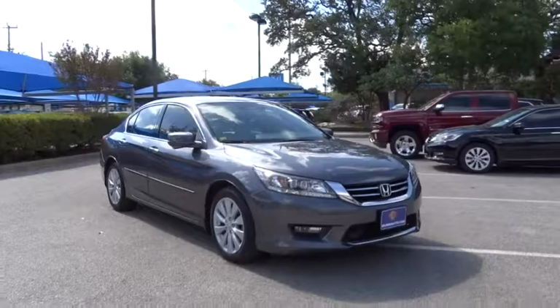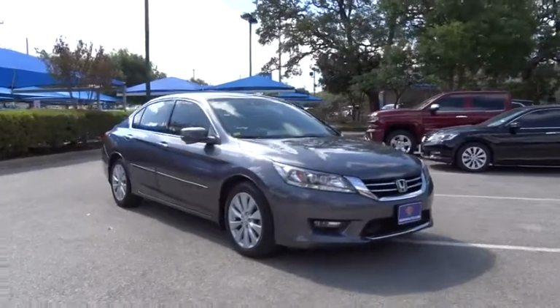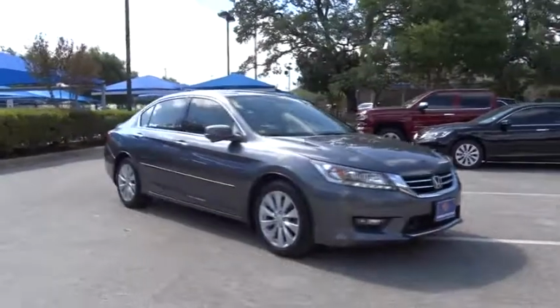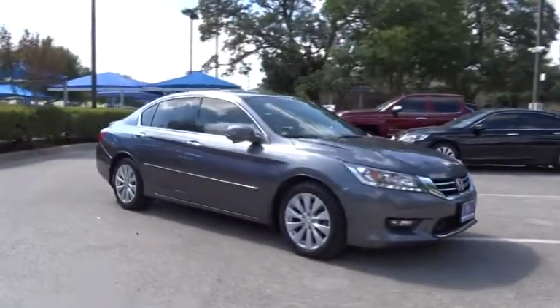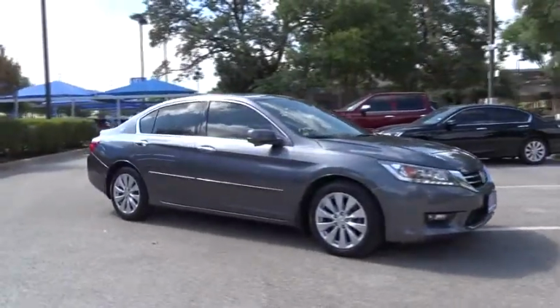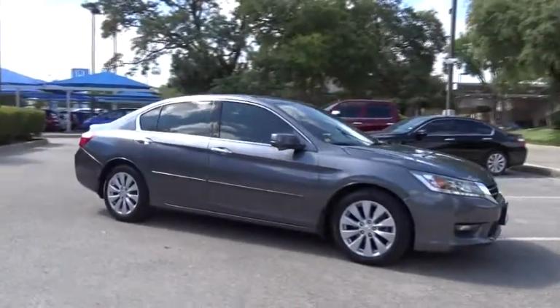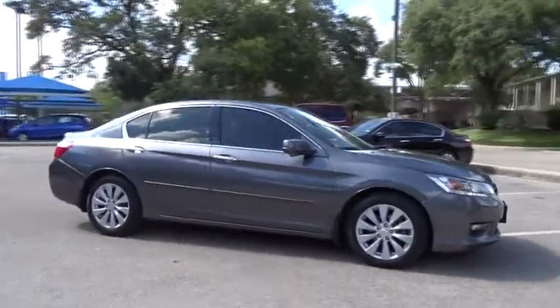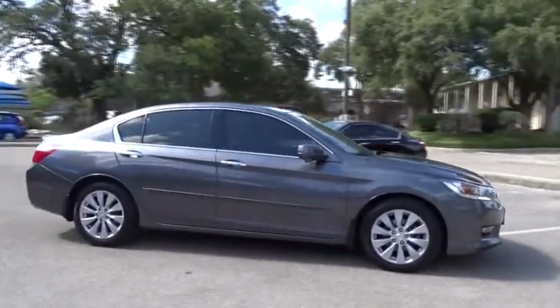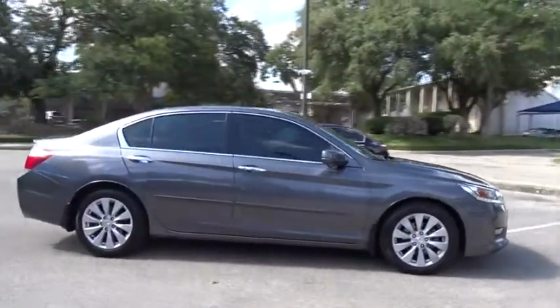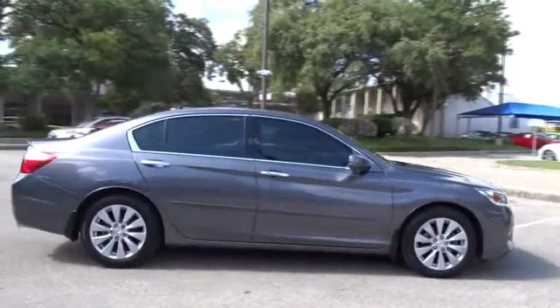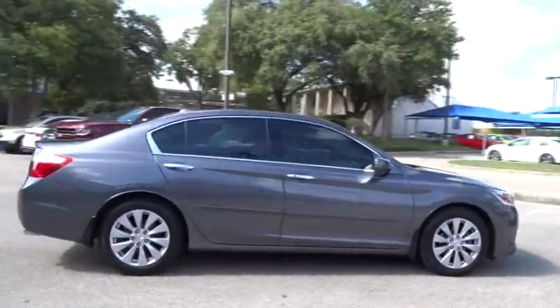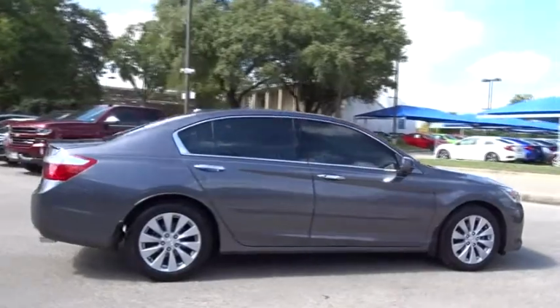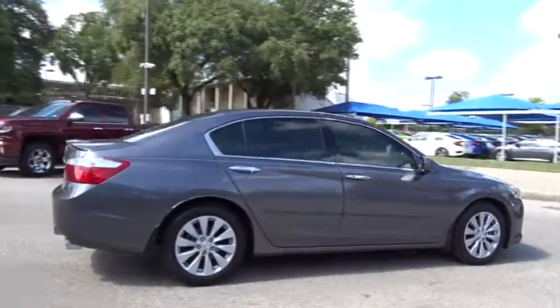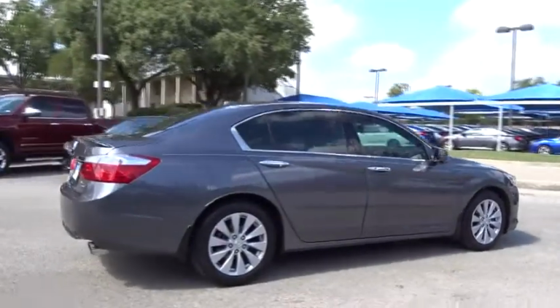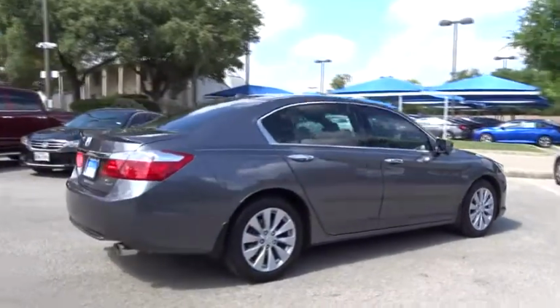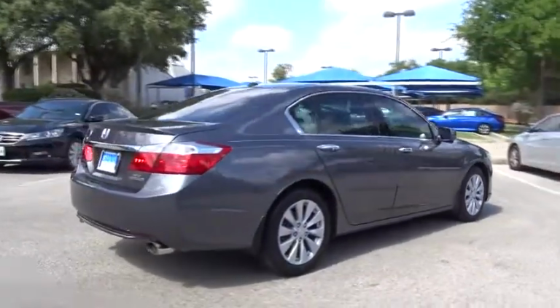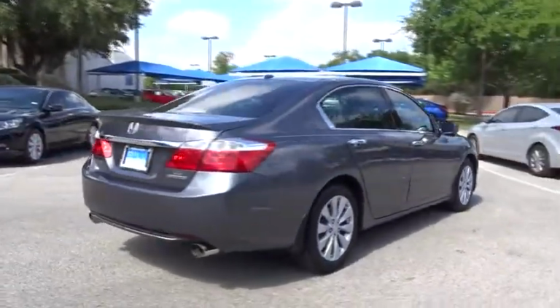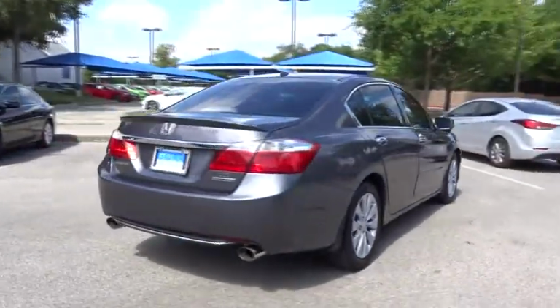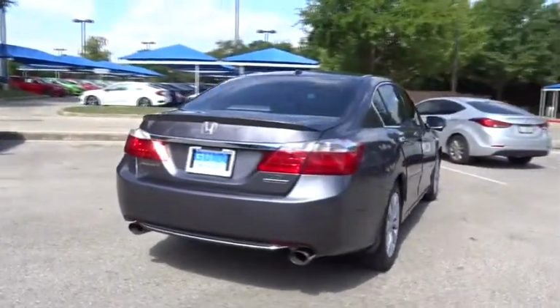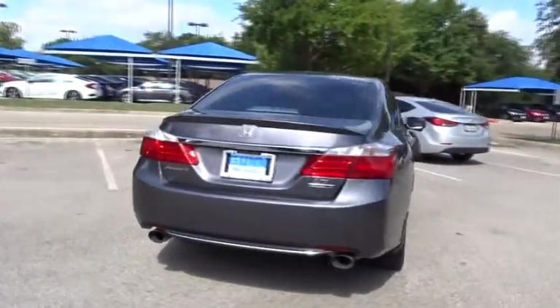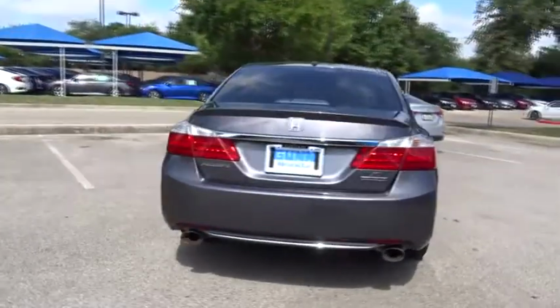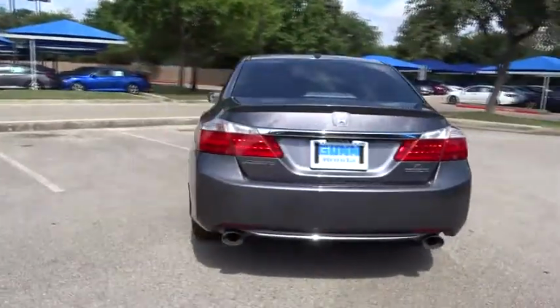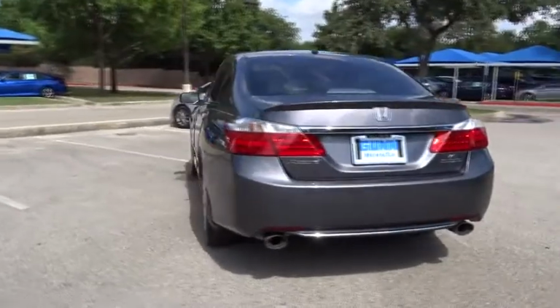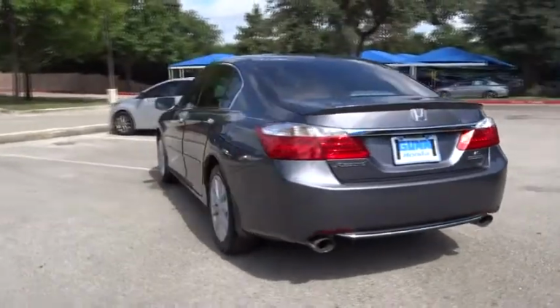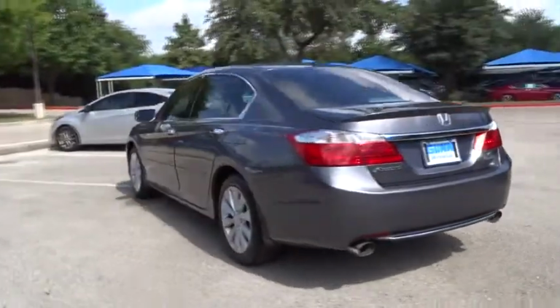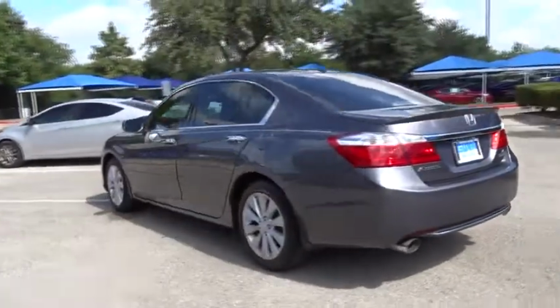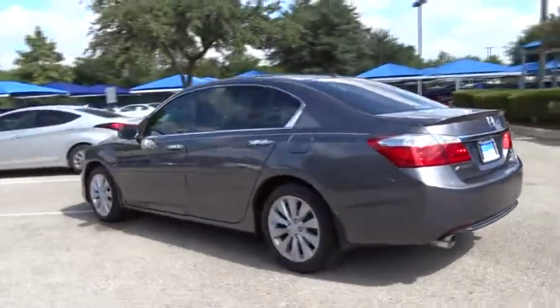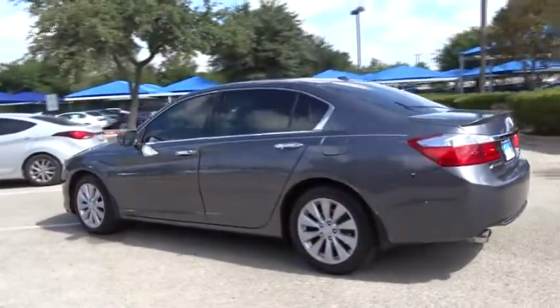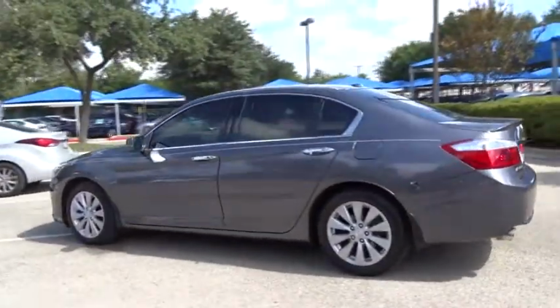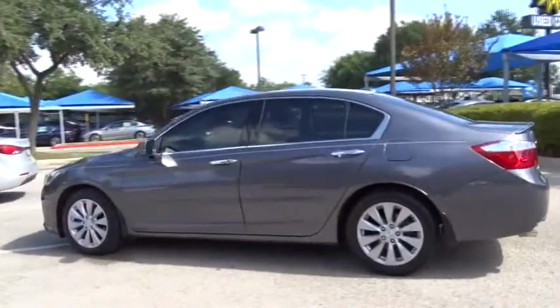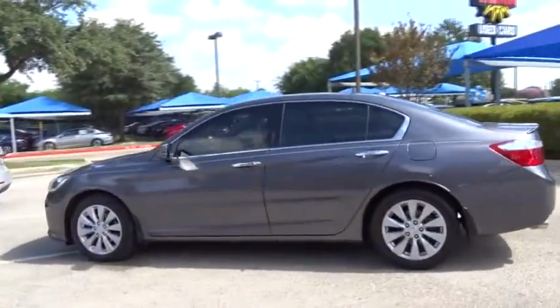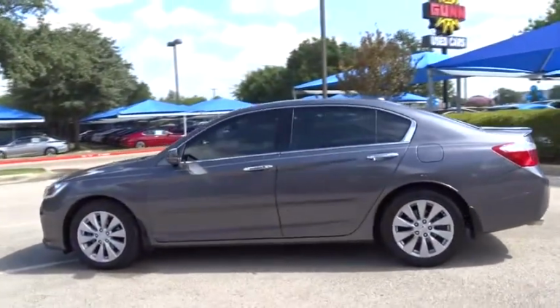The 2015 Honda Accord, ingeniously simple, yet overflowing with luxury and technological creativity — all that and more in the Accord. This vehicle has less than 50,000 miles. Here are some of this vehicle's great options.